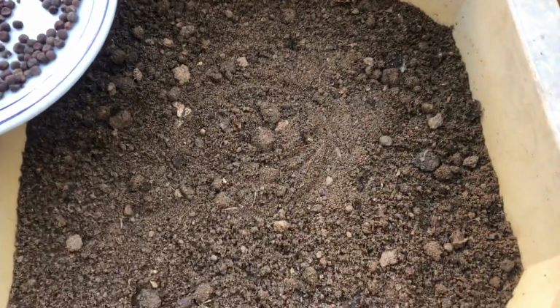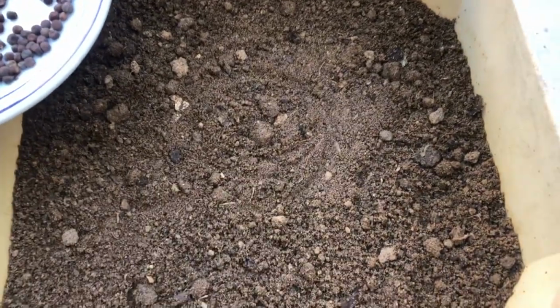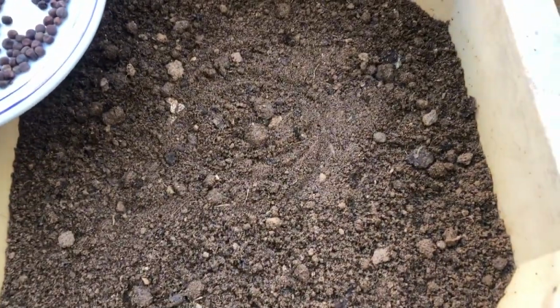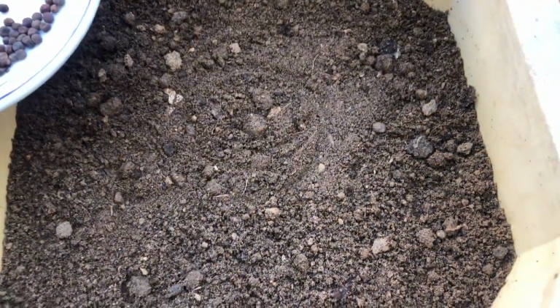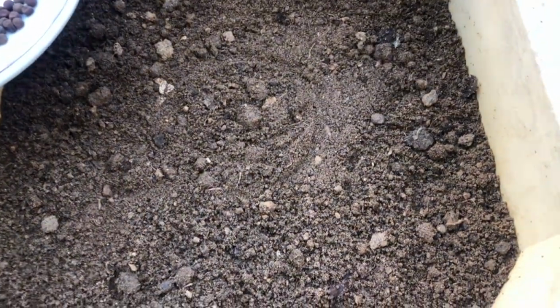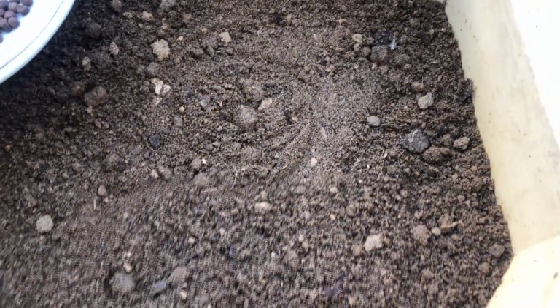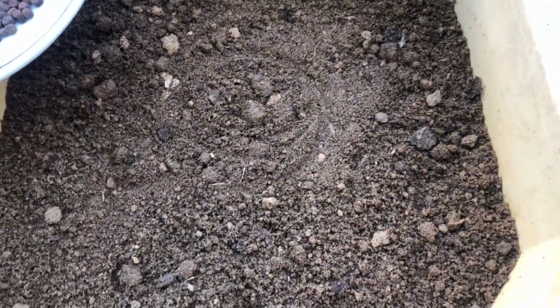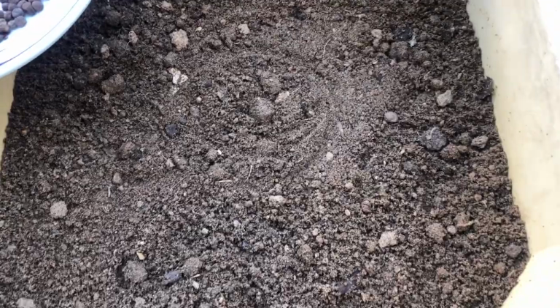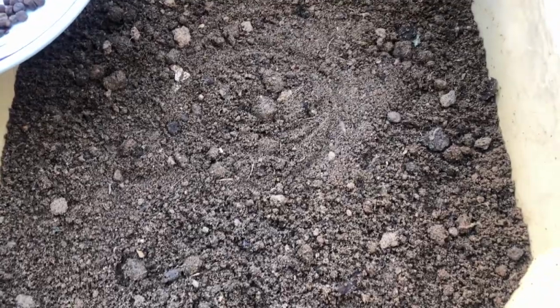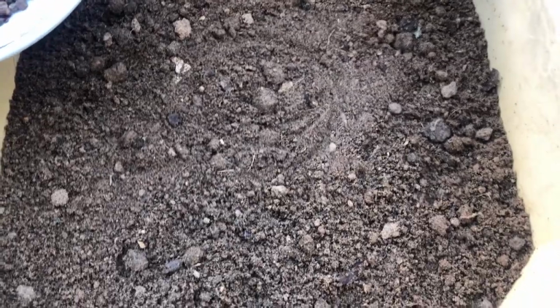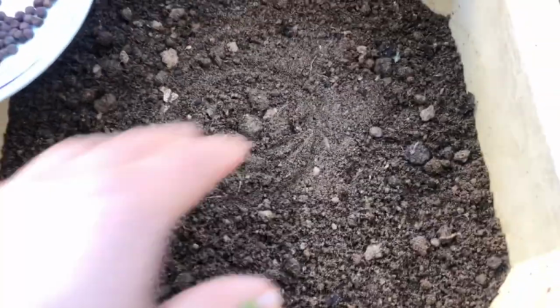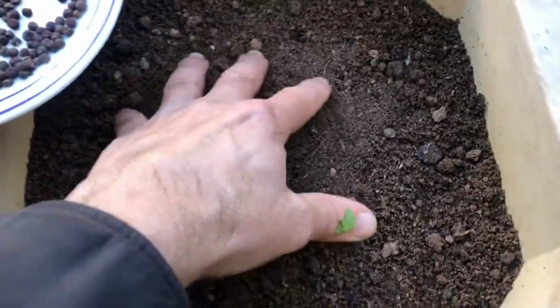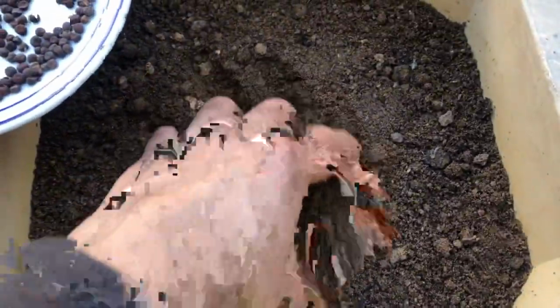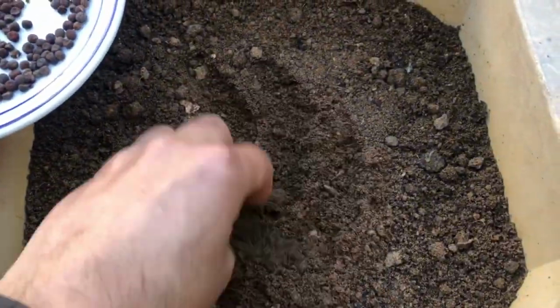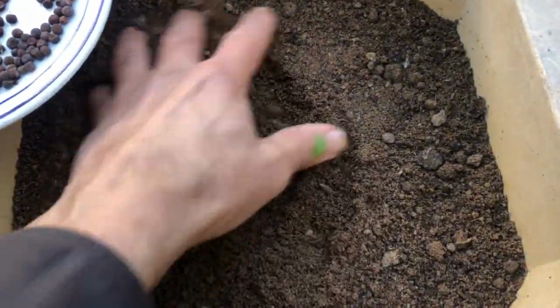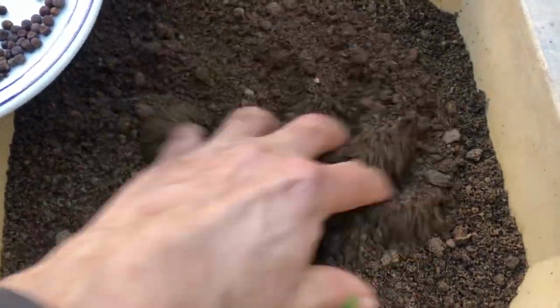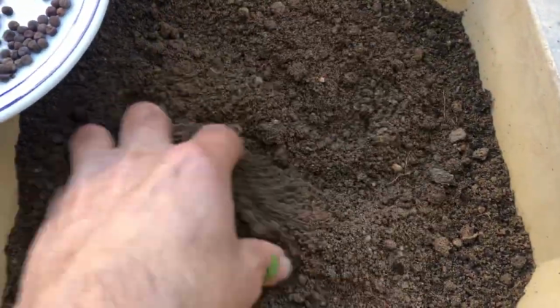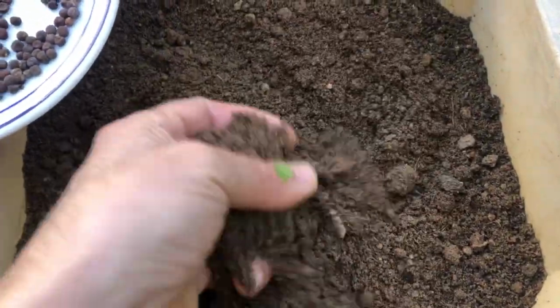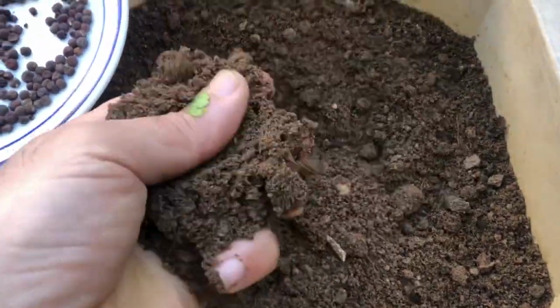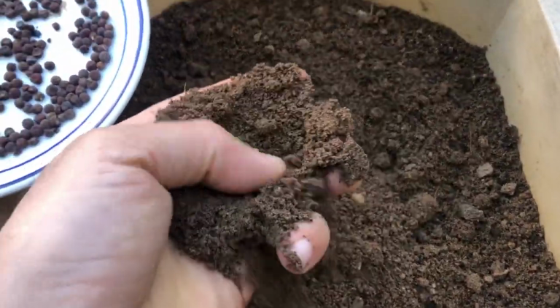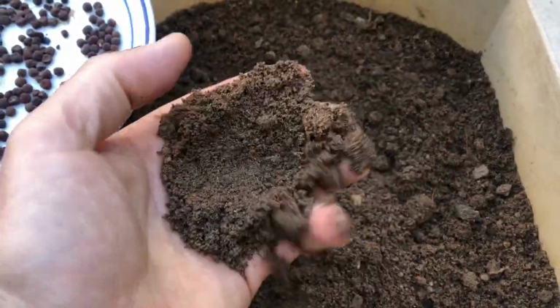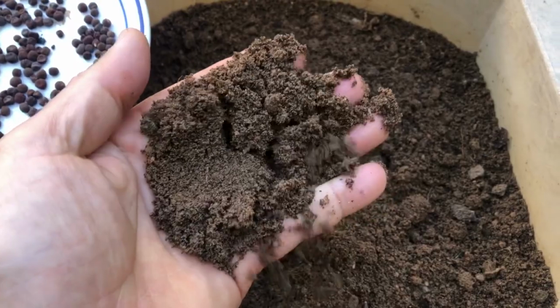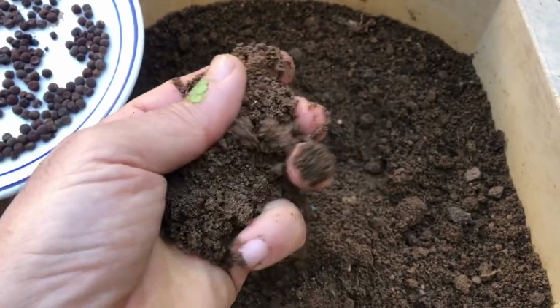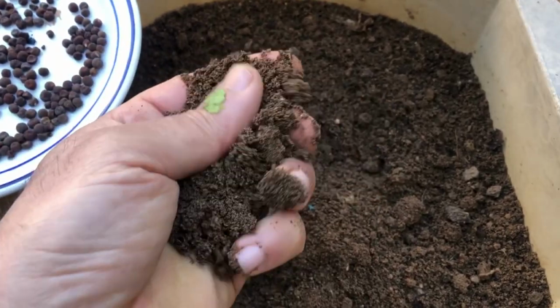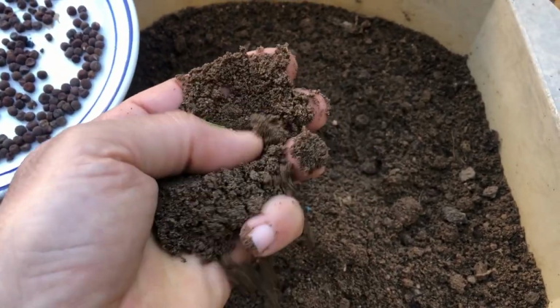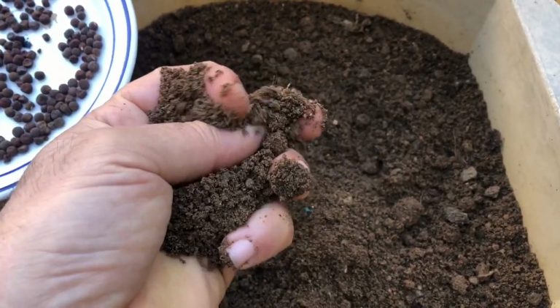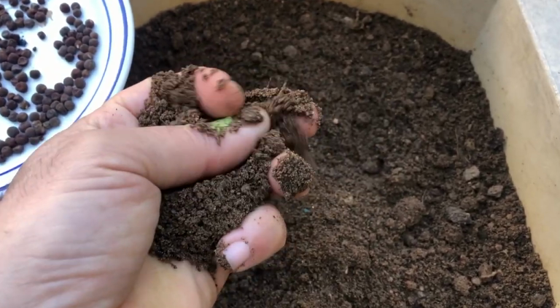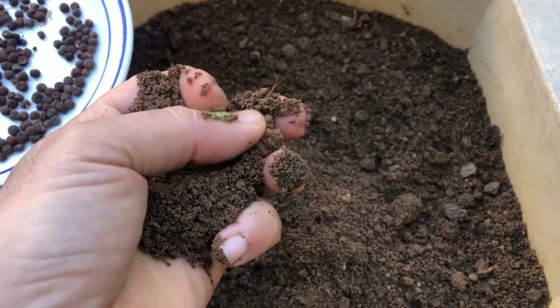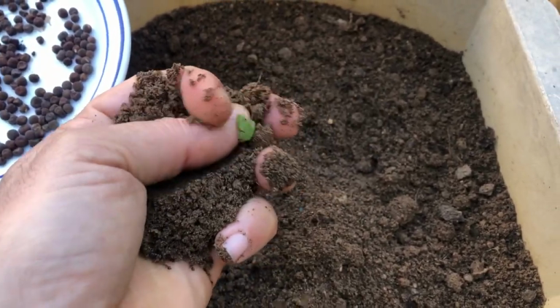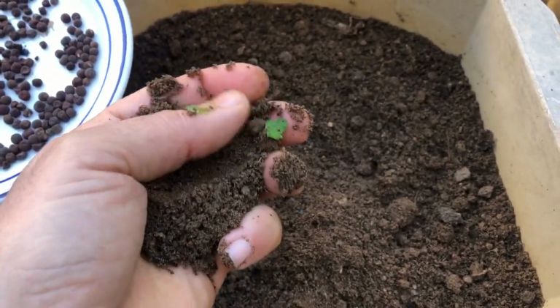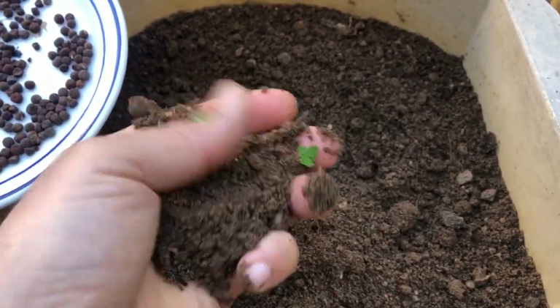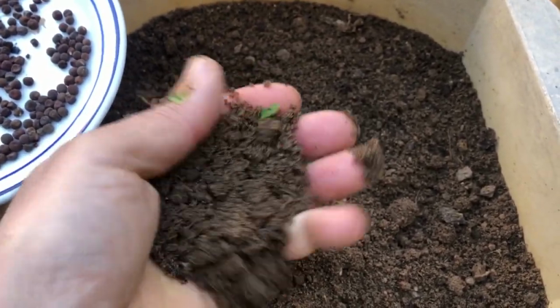Now that we have our supplies, let's prep our containers. Make sure they have drainage holes at the bottom to prevent waterlogging, then fill them up with high-quality potting soil, leaving about an inch or two from the top for watering.